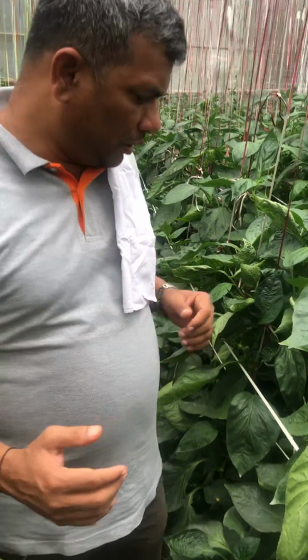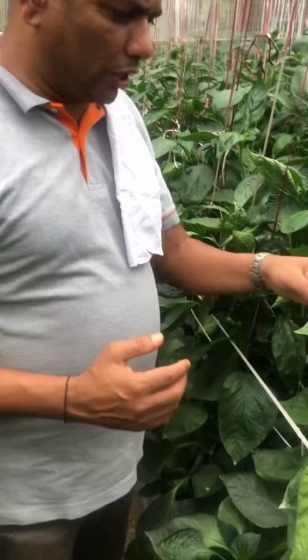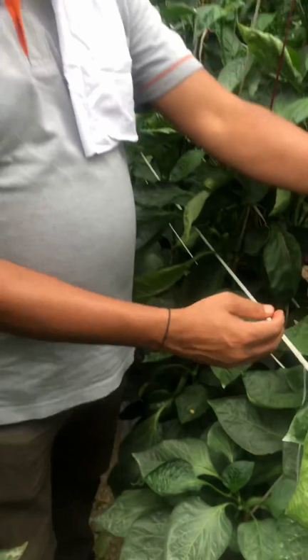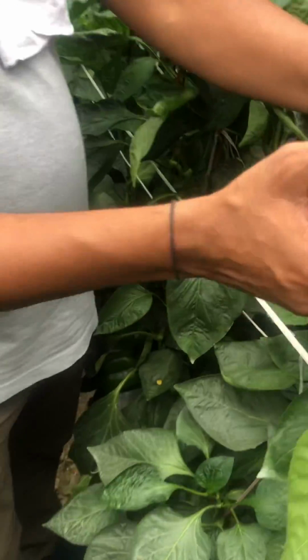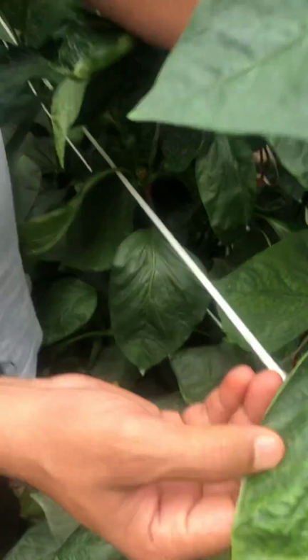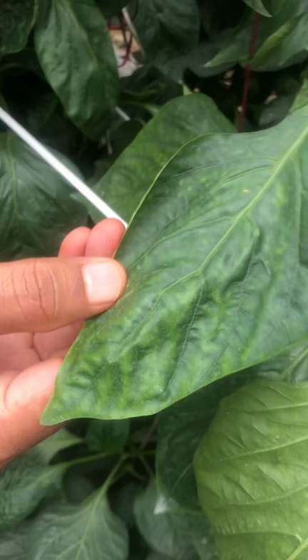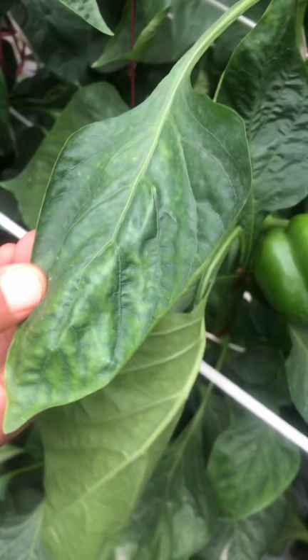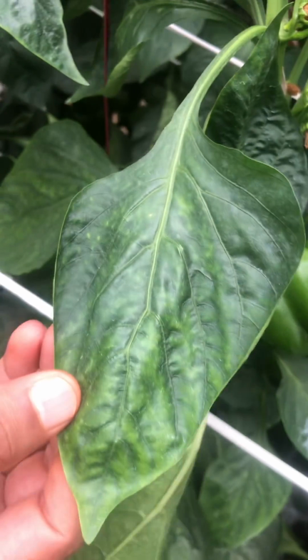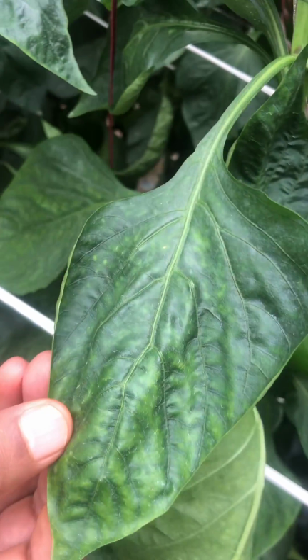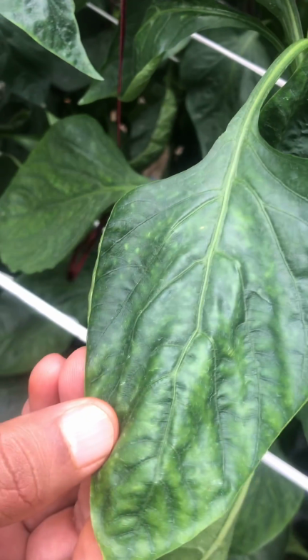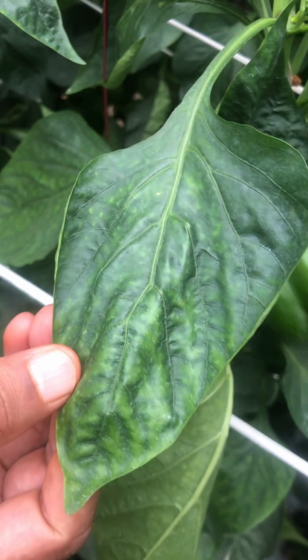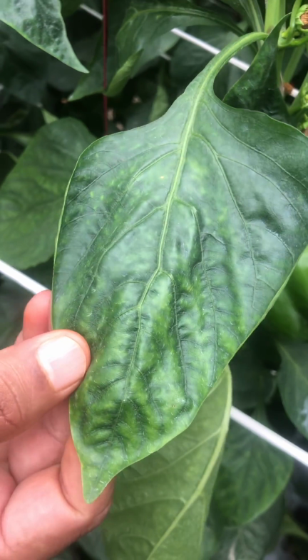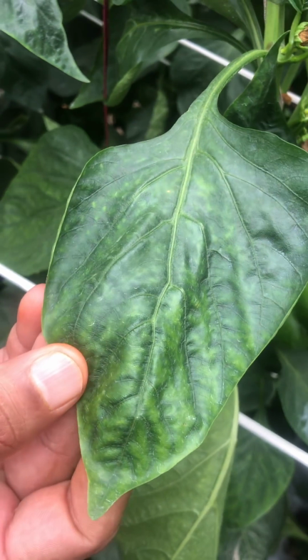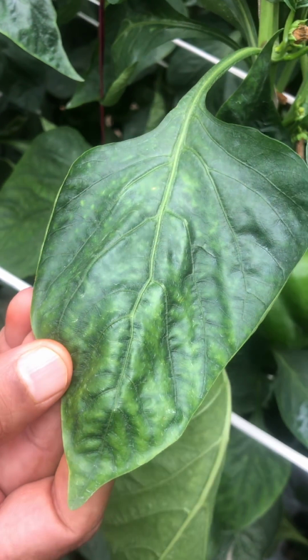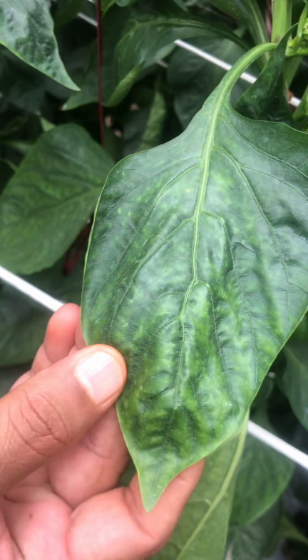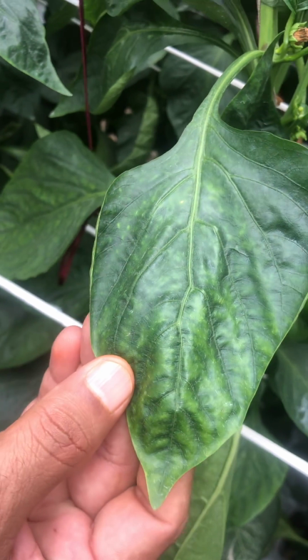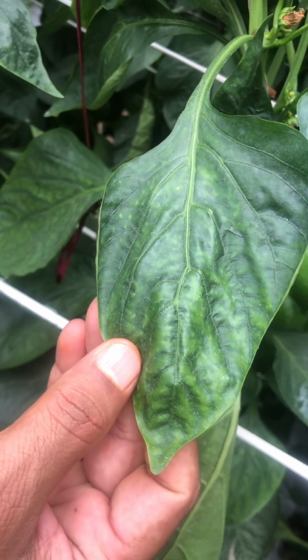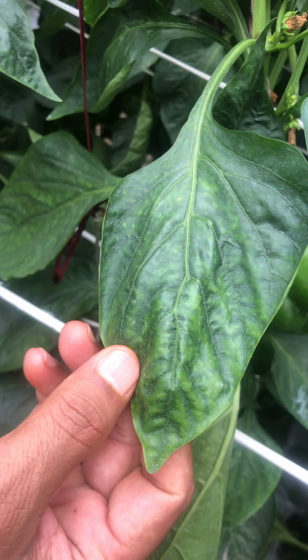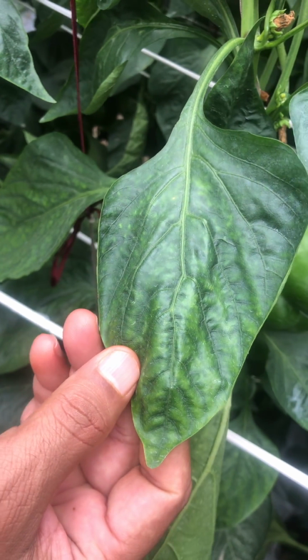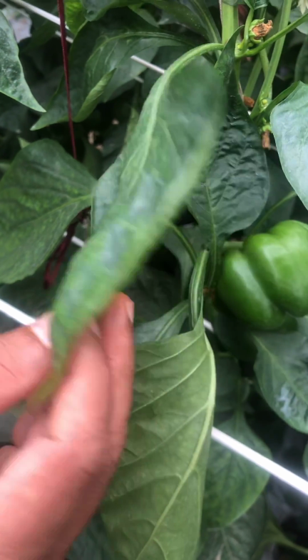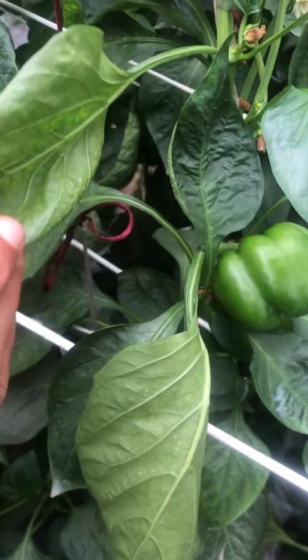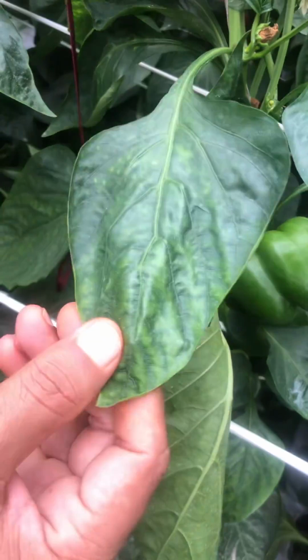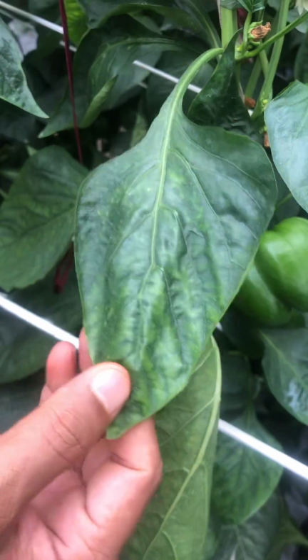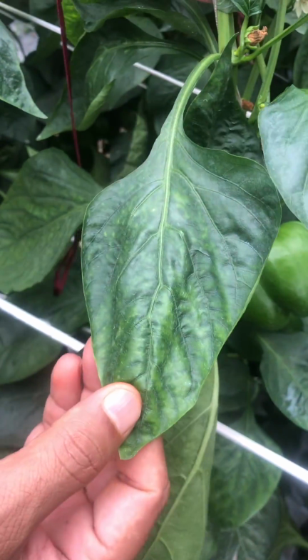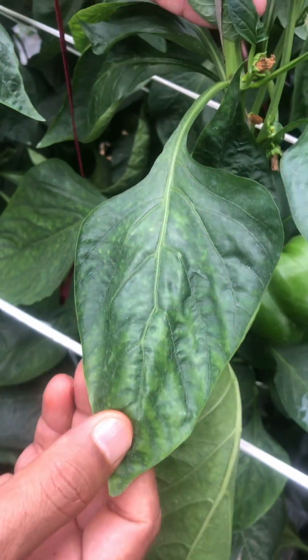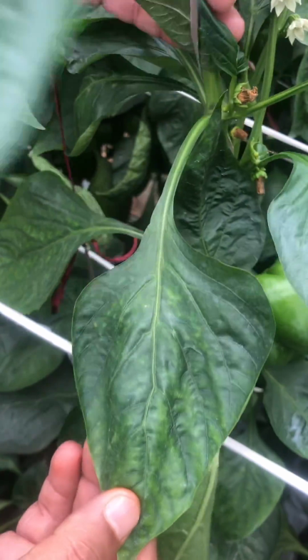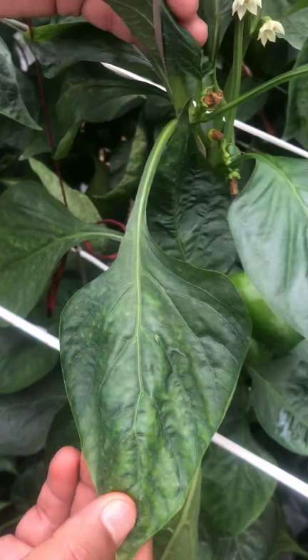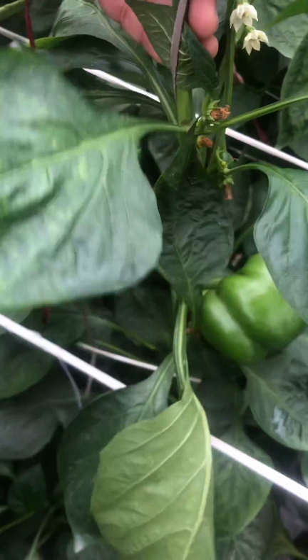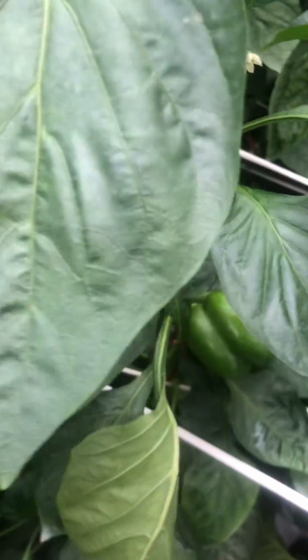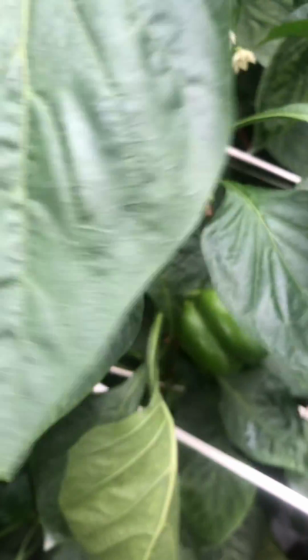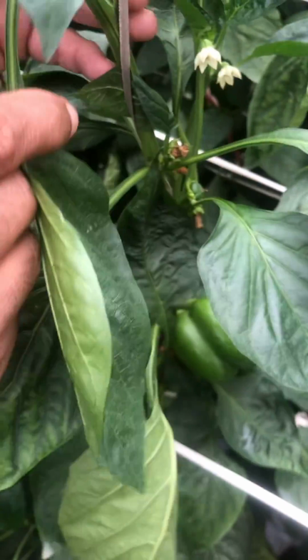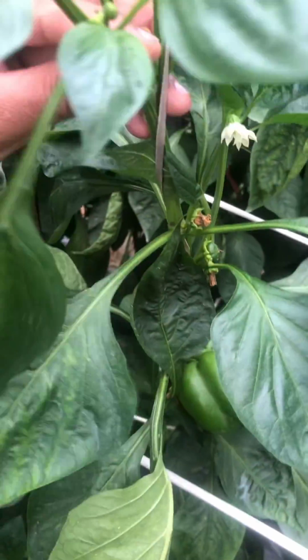If you look here, you can see there is what looks like manganese and molybdenum deficiency, and then at this stage it is cleared here.